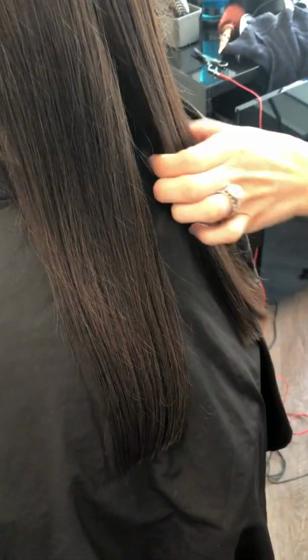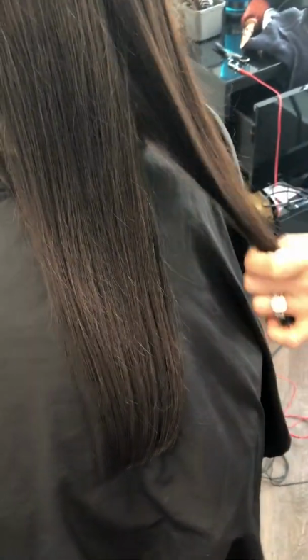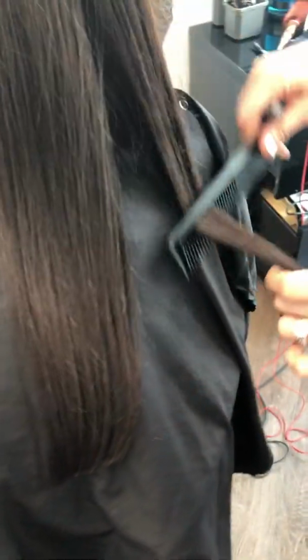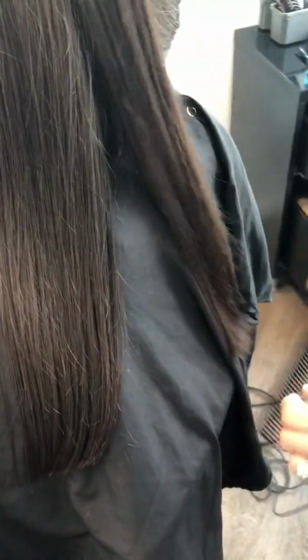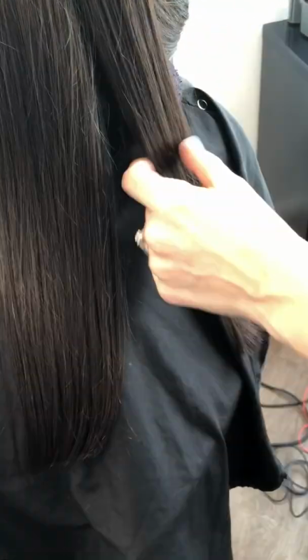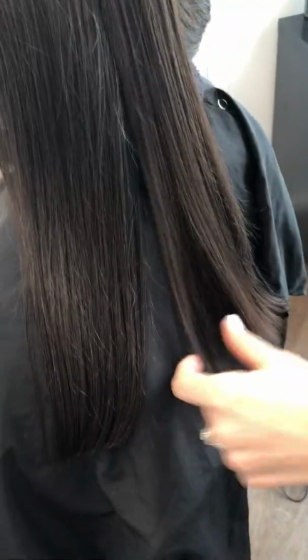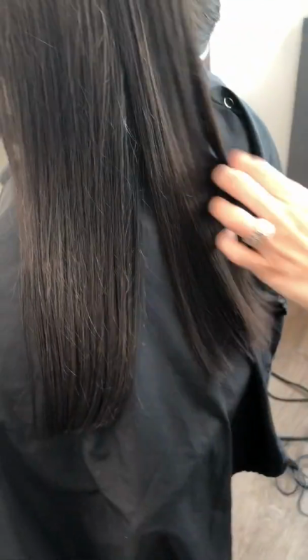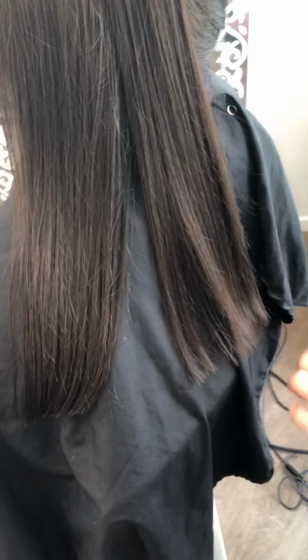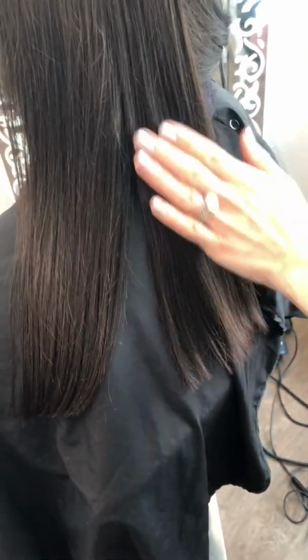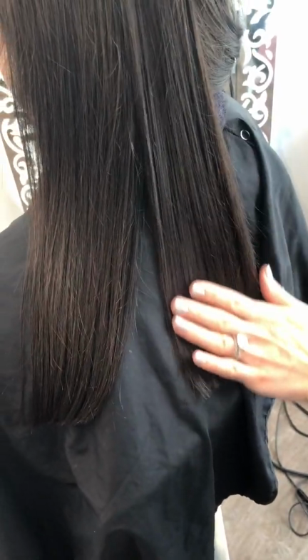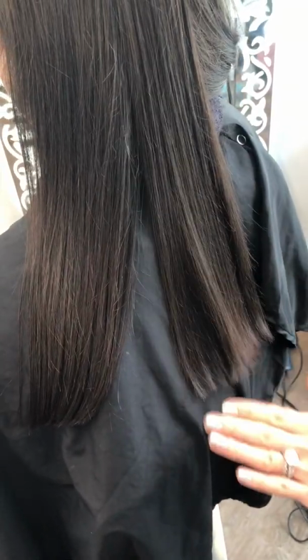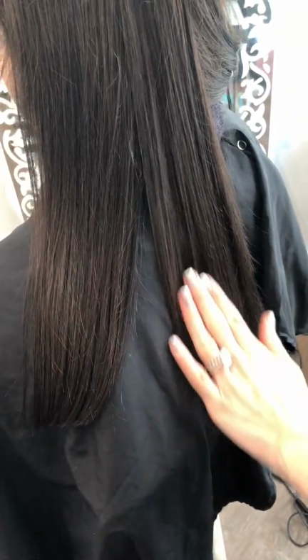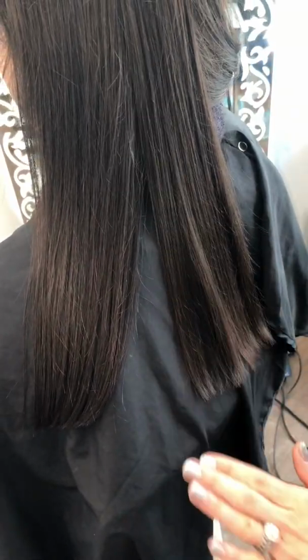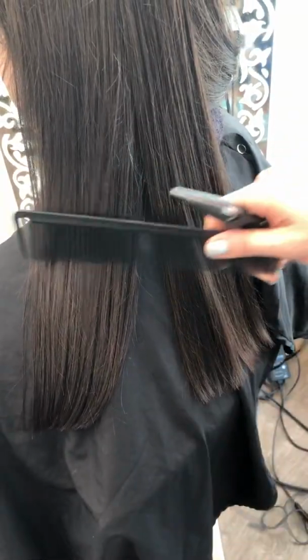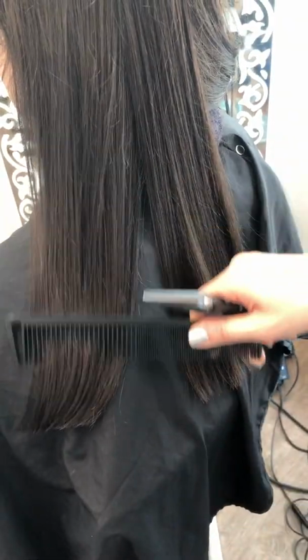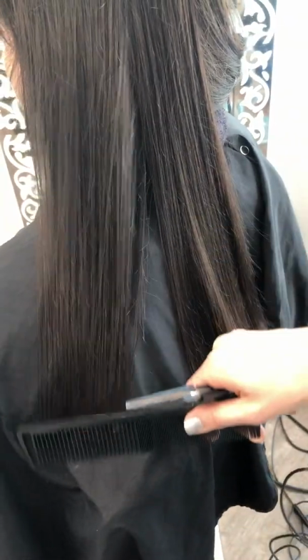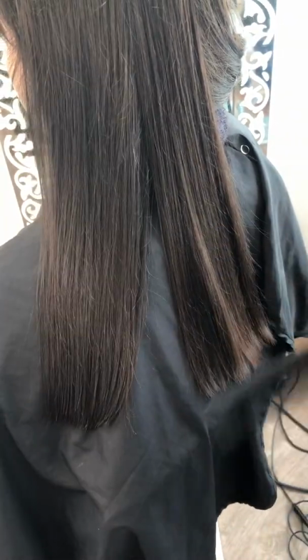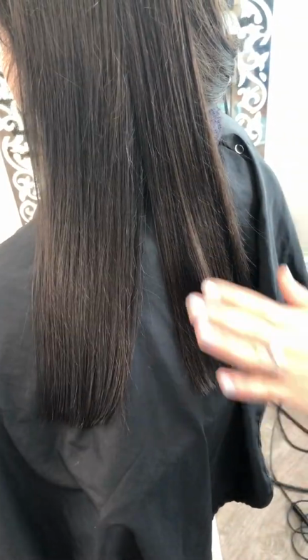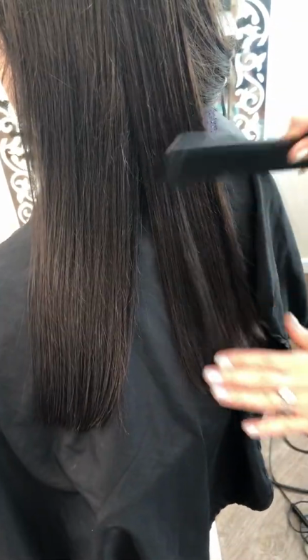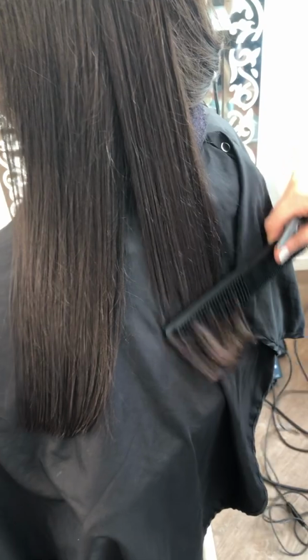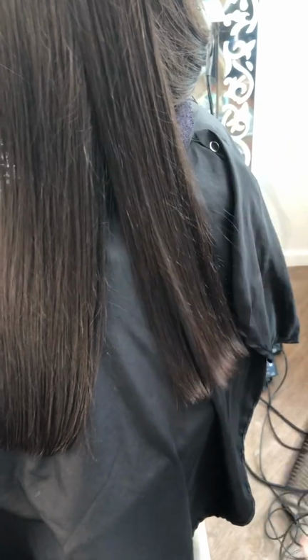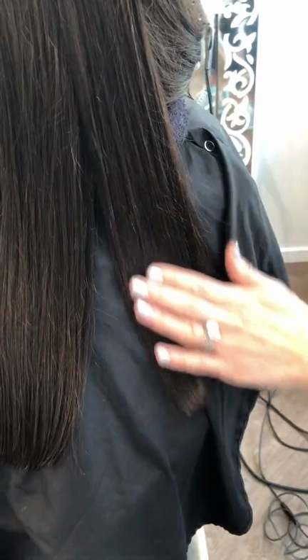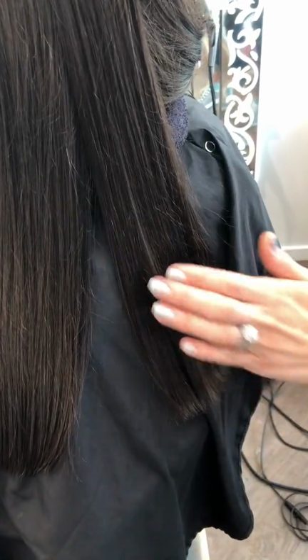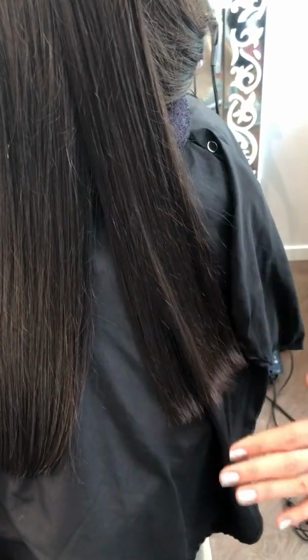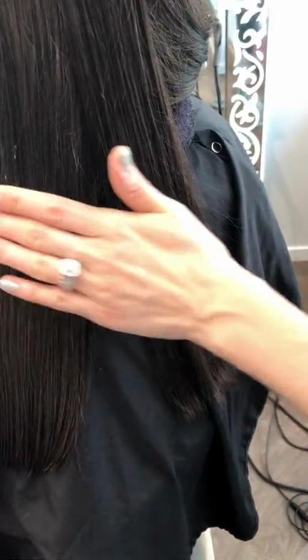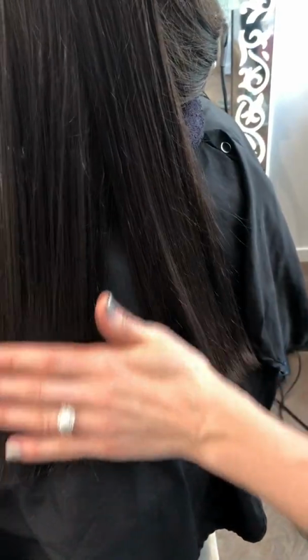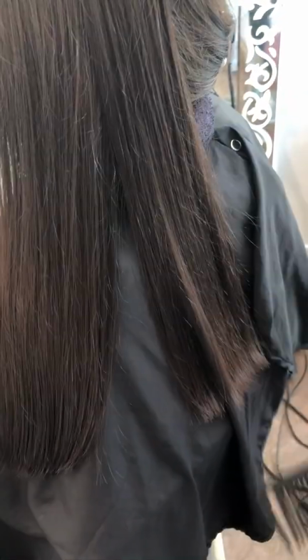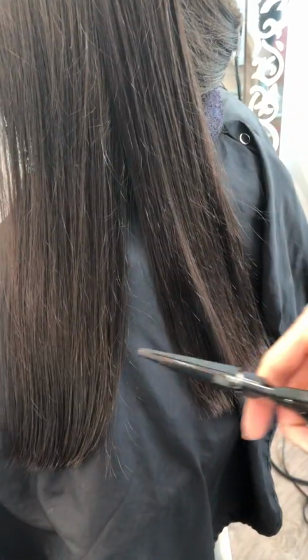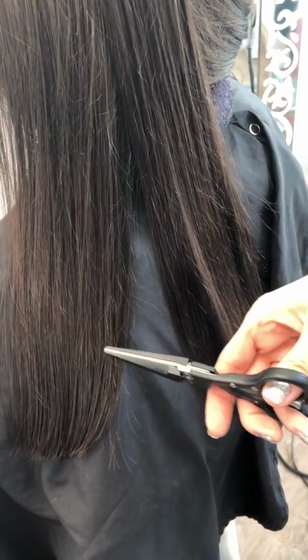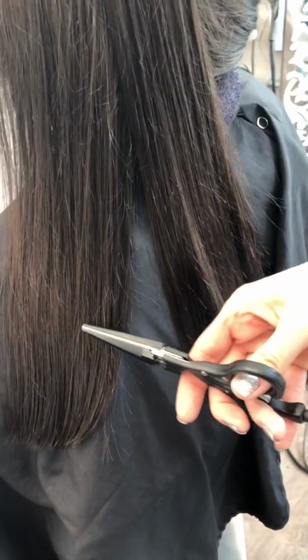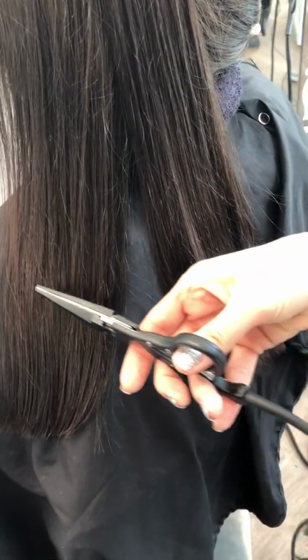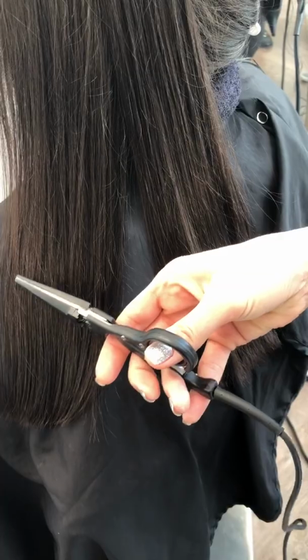I blow-dried her hair on one side. One of my tricks is that I love to do haircuts on dry hair, because I can see everything I need to see — including the split ends on her length.